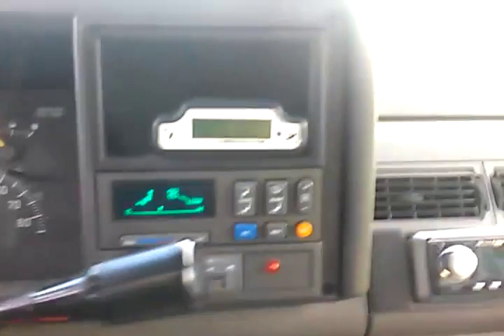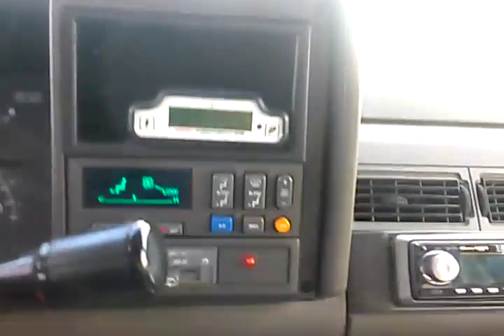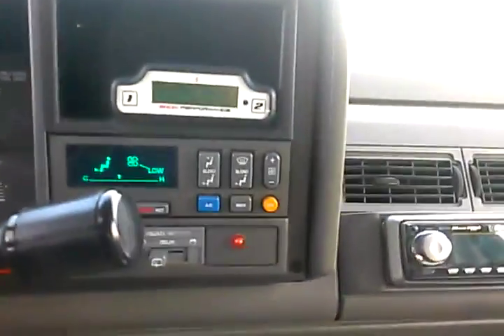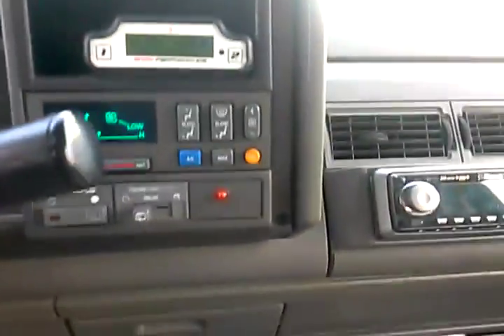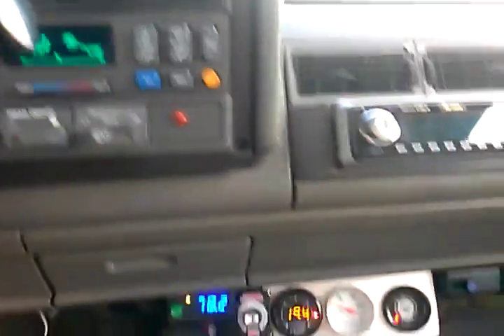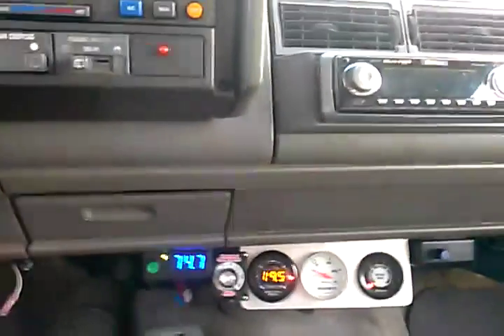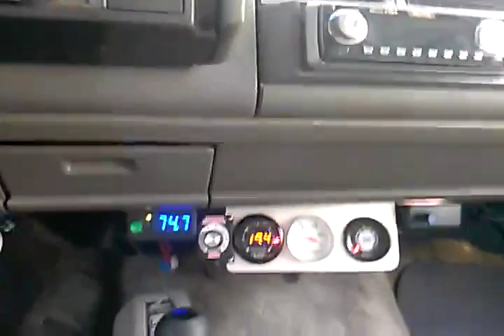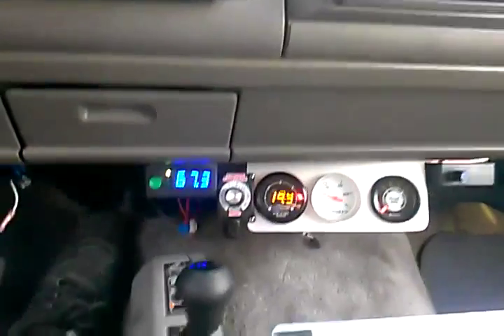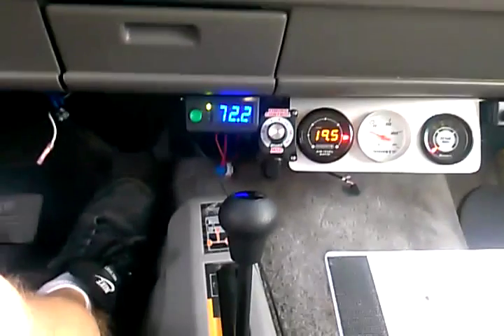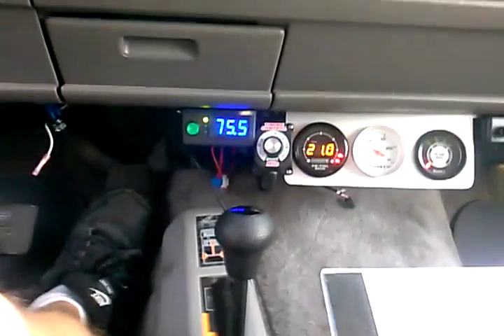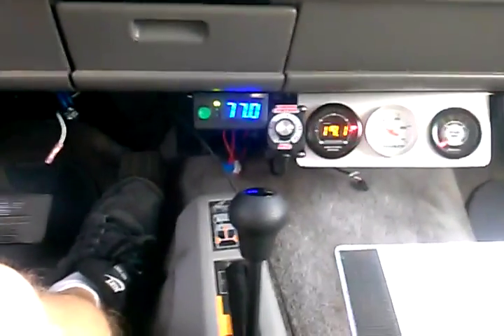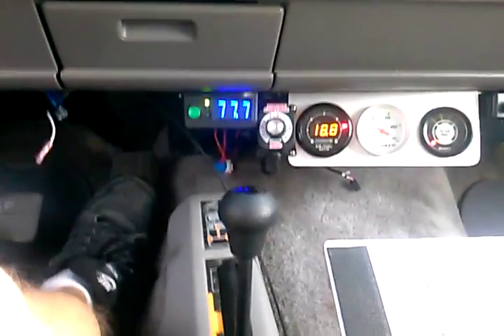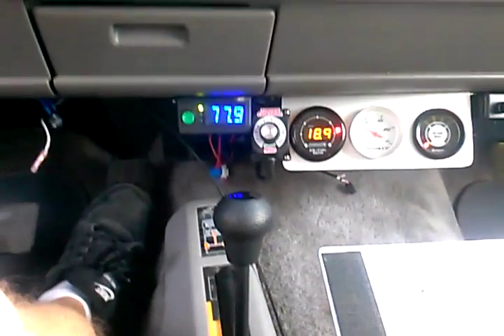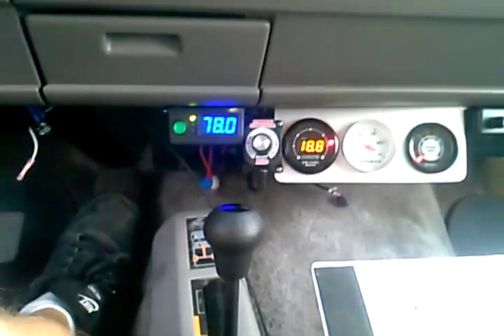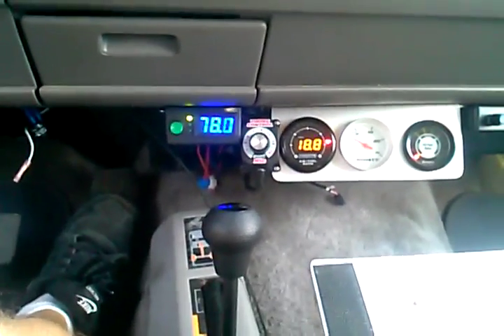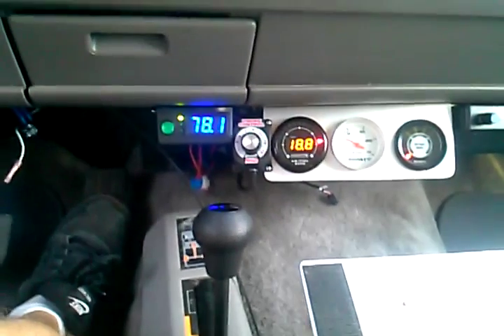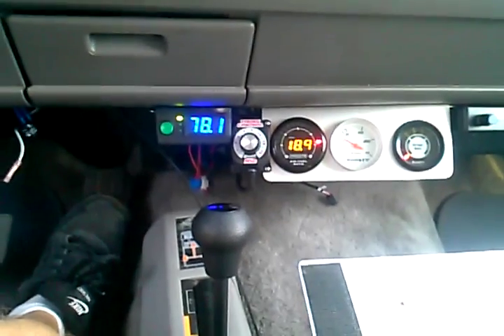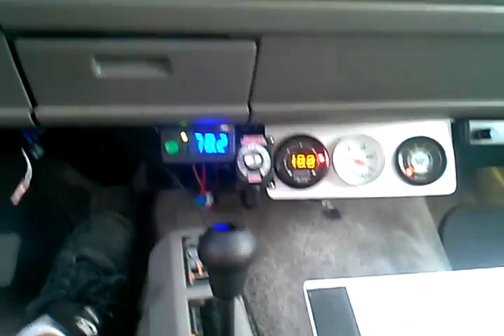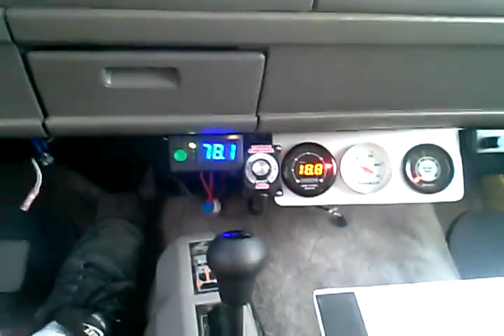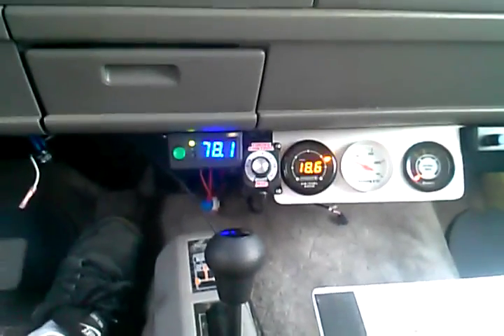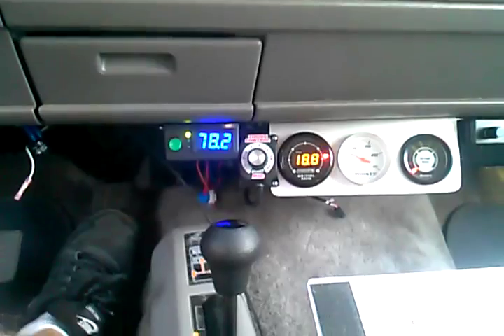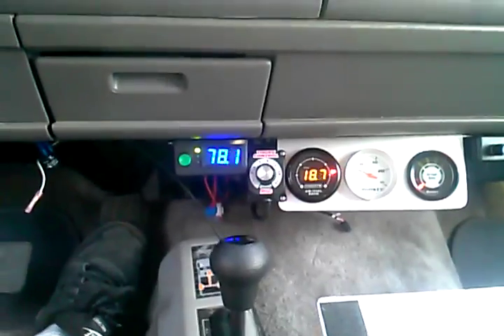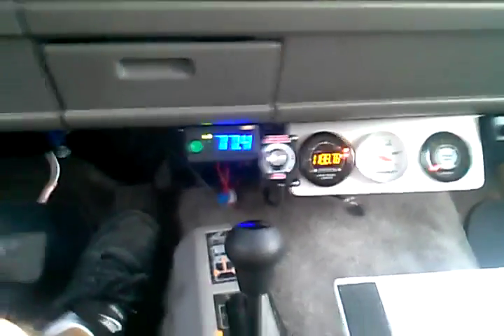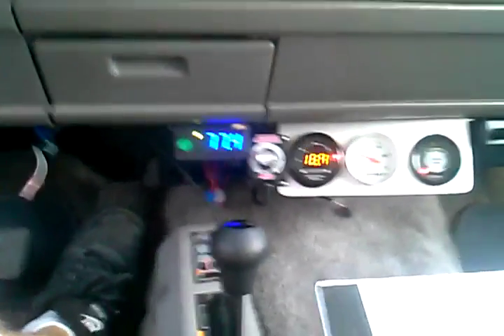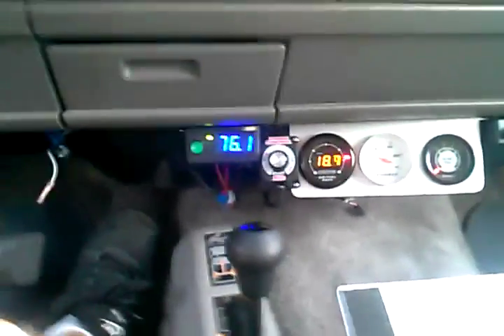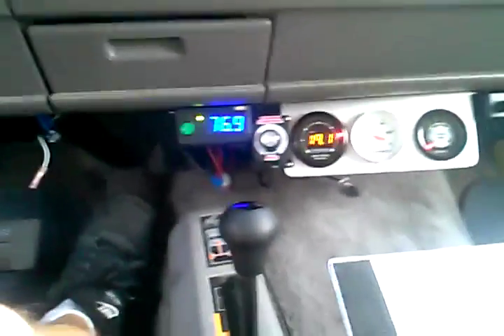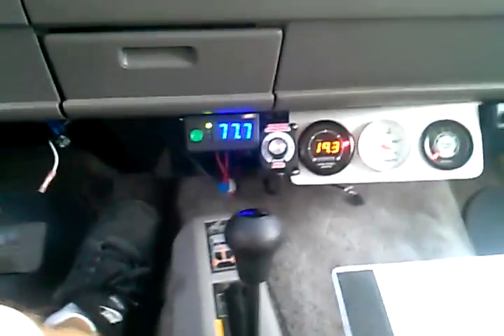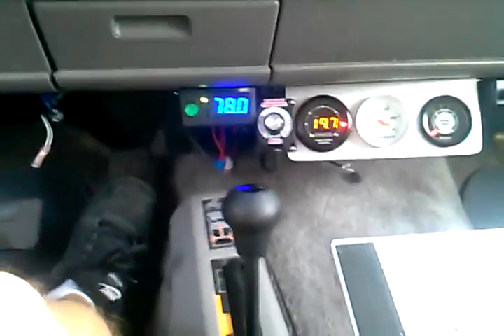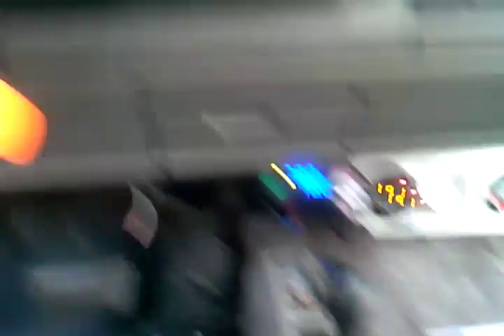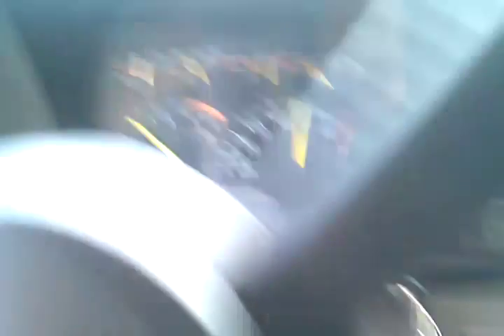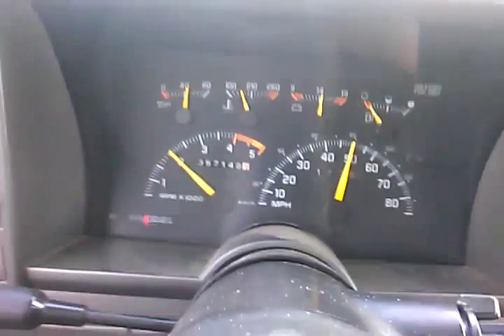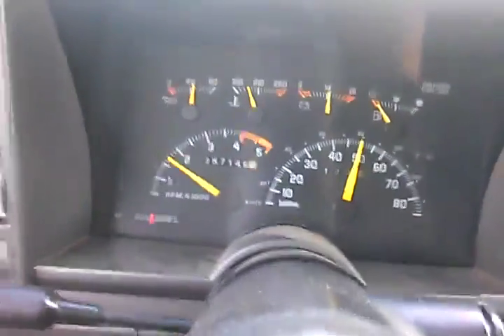I know a lot of mechanics are like, 'that's too lean, that's too lean.' But I'm stepping on just a normal throttle, and look — we're already at 50 miles an hour.